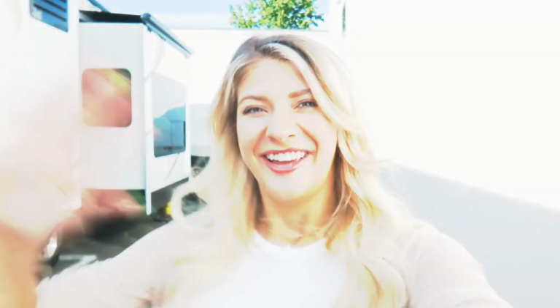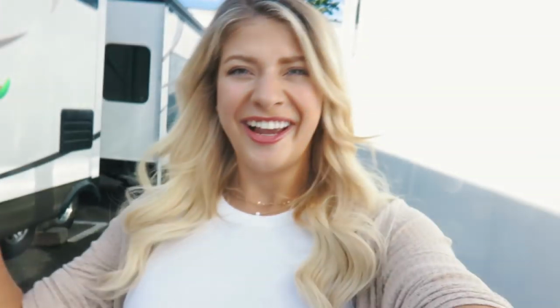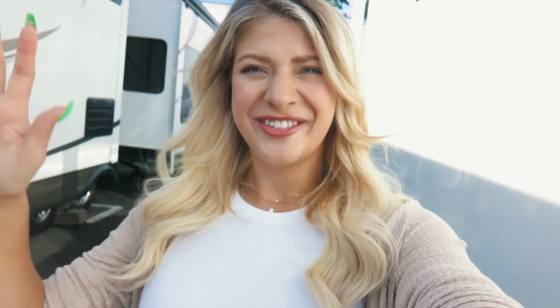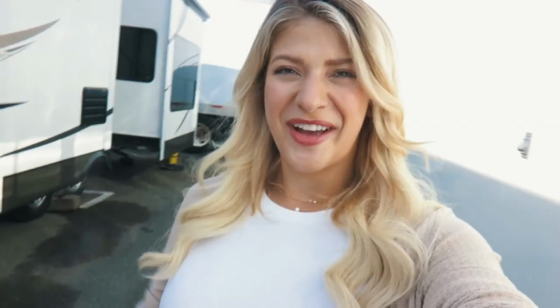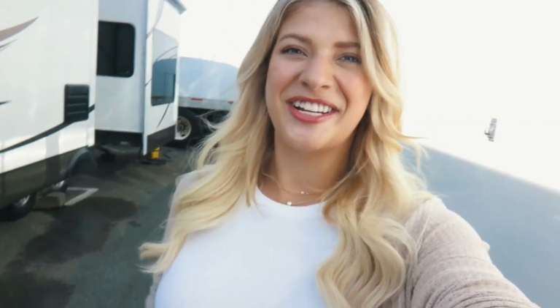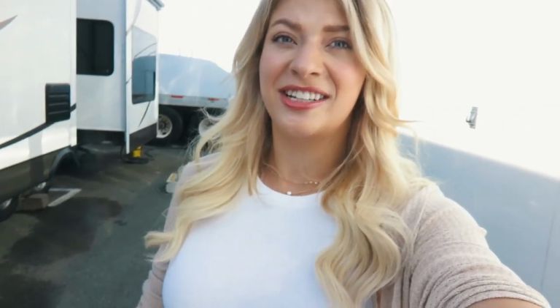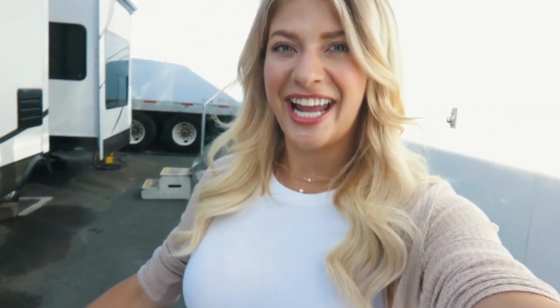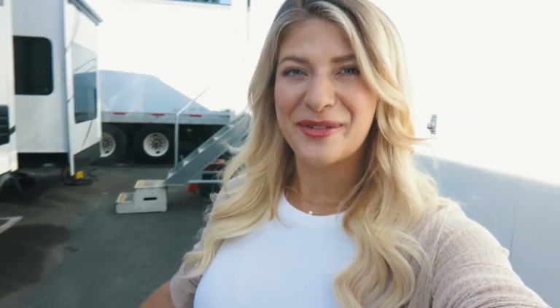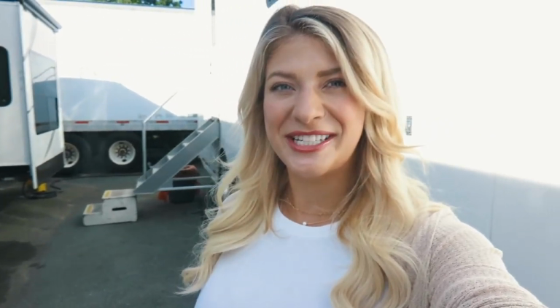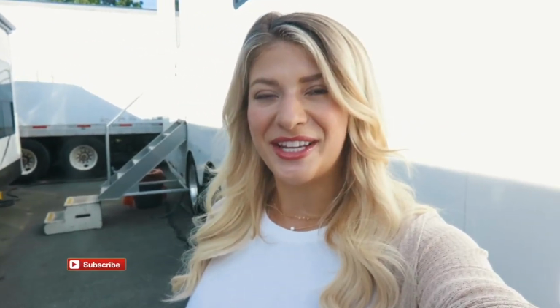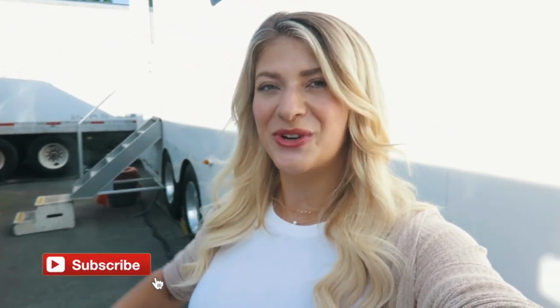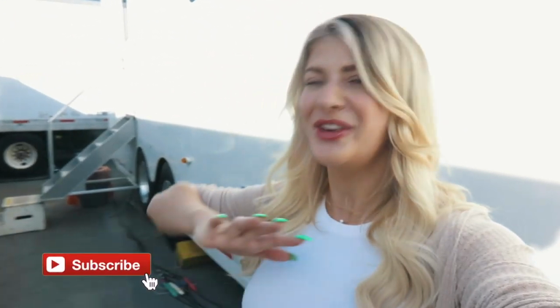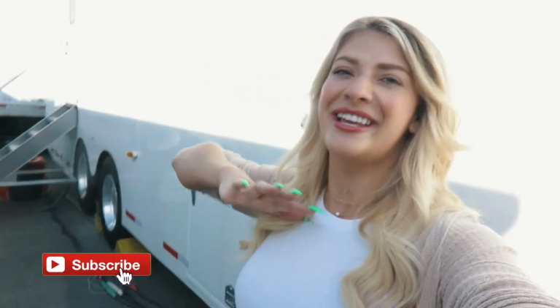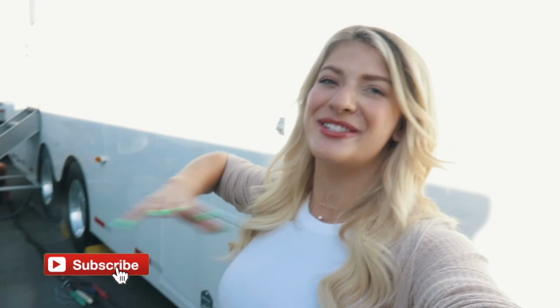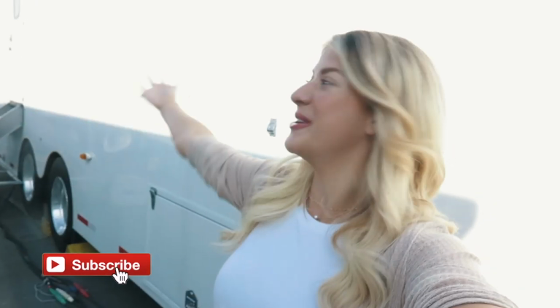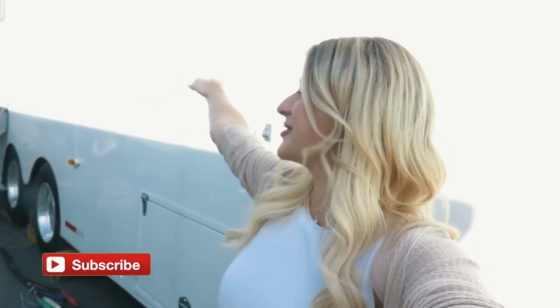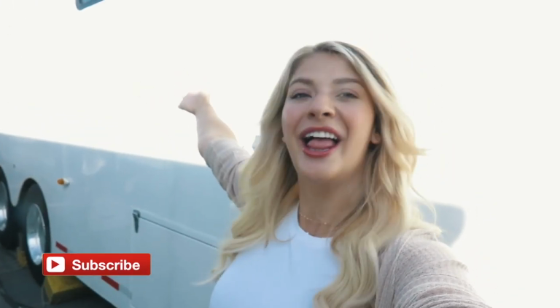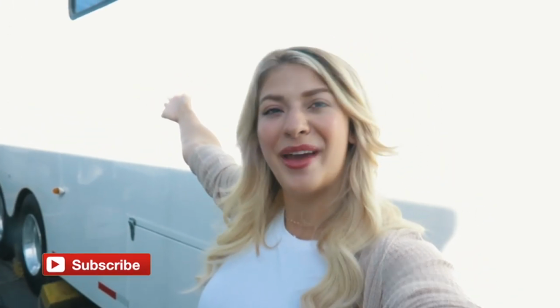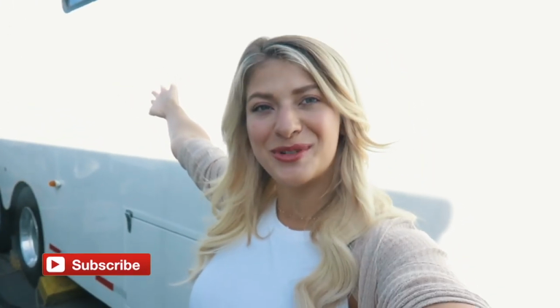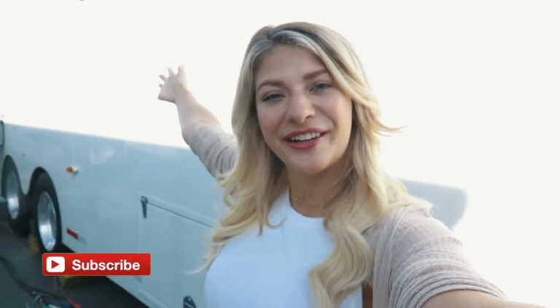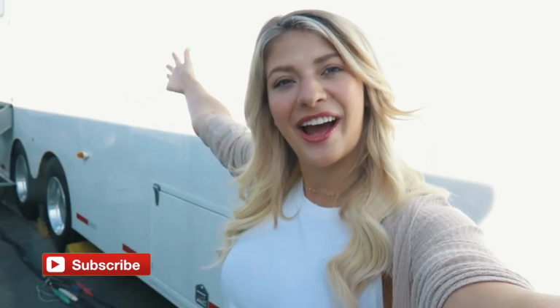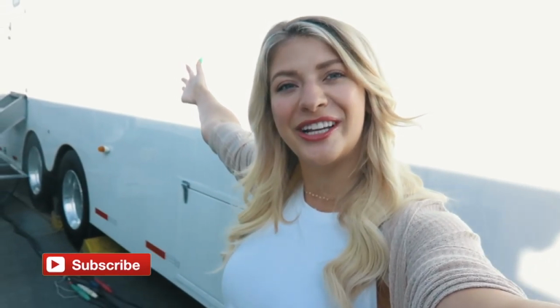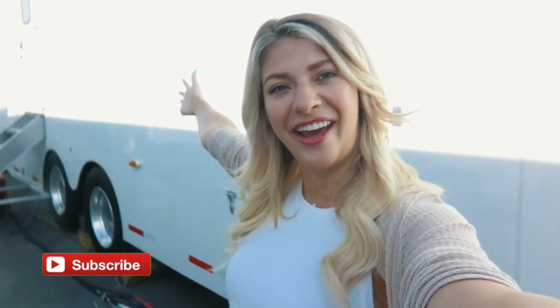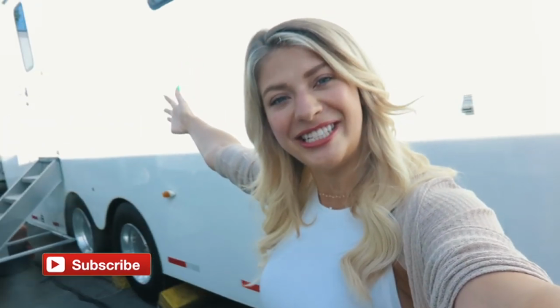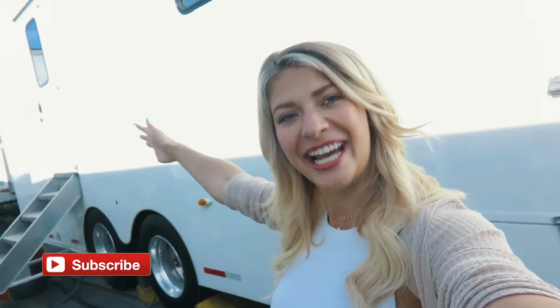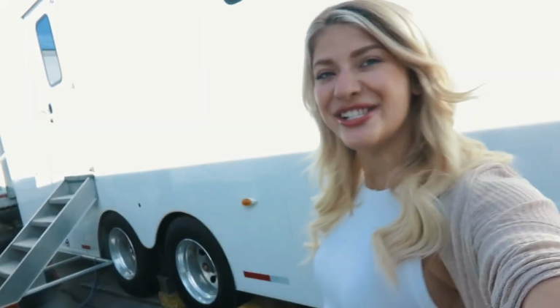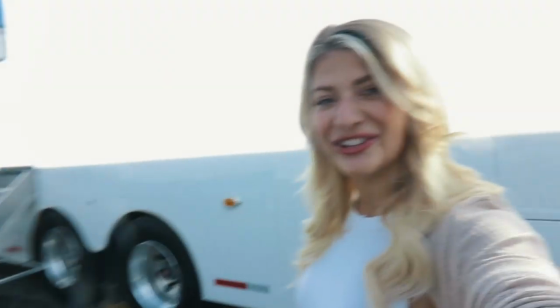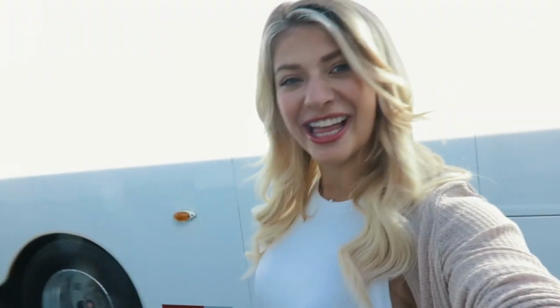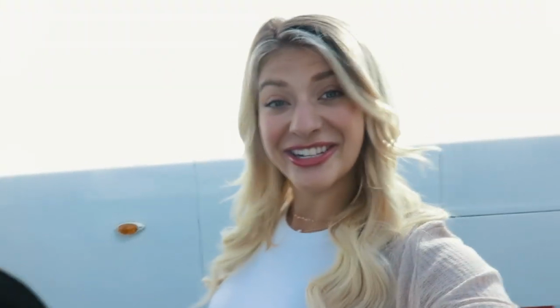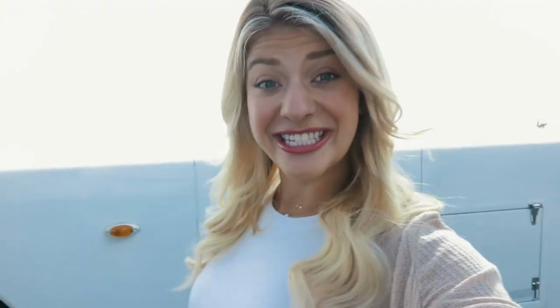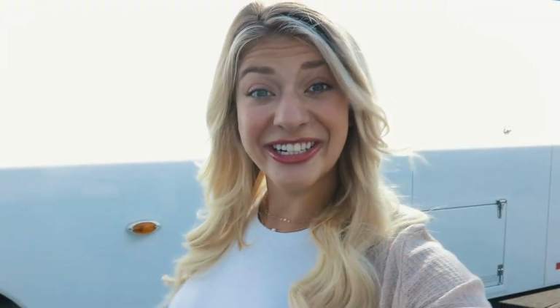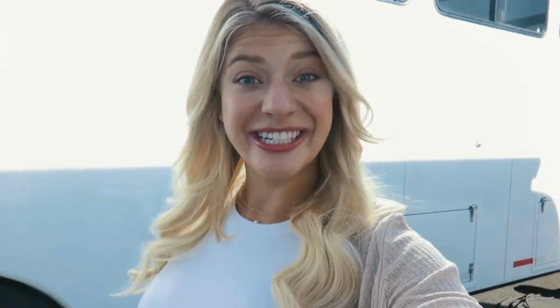Hey guys, welcome back to my channel. Today I am going to be showing you the Supernatural makeup trailer that I work in every day. So let's go see the girls.